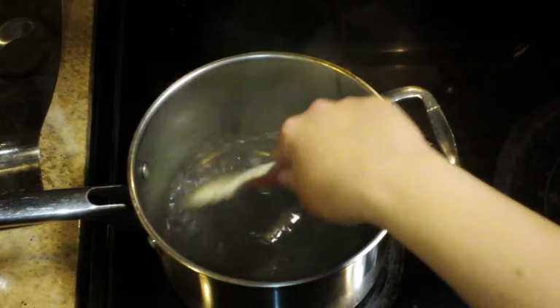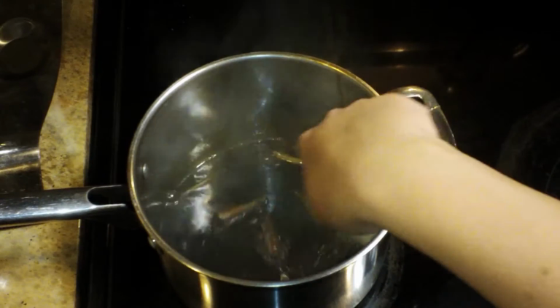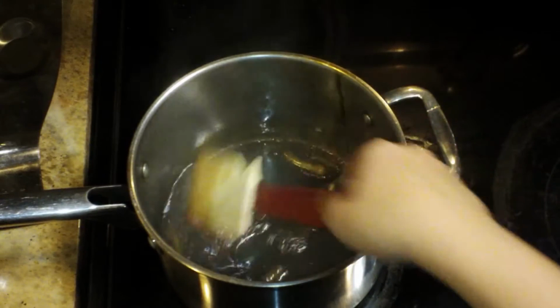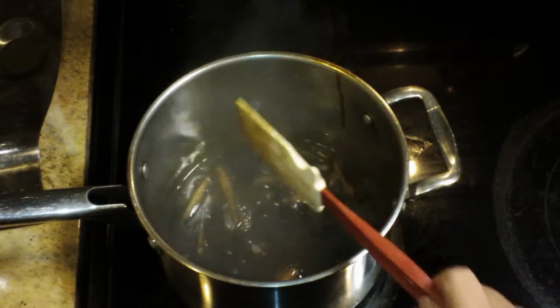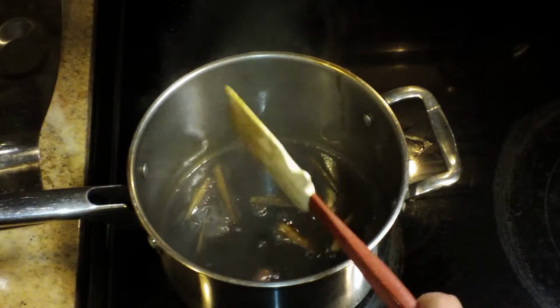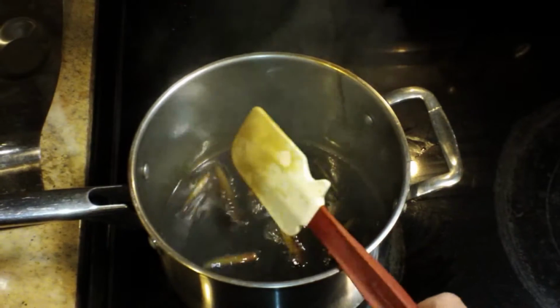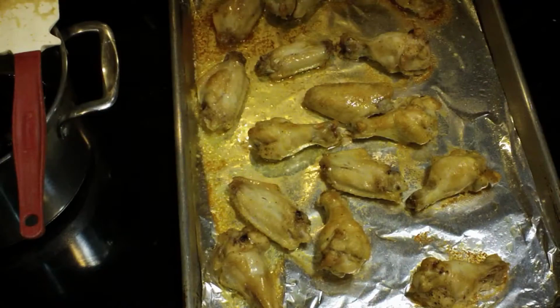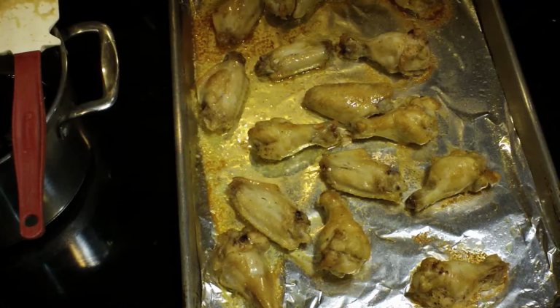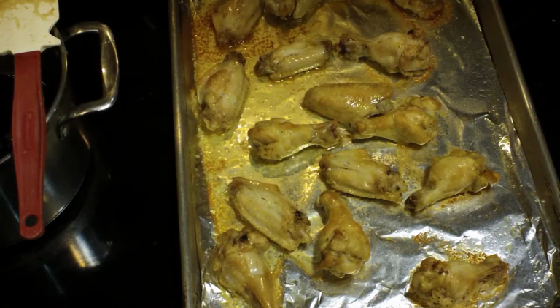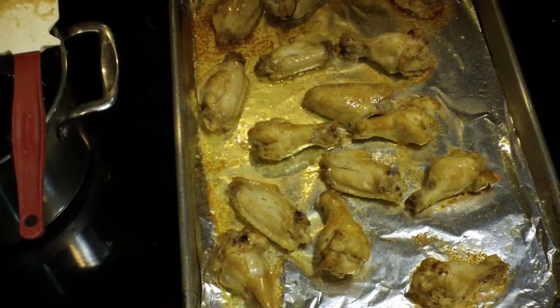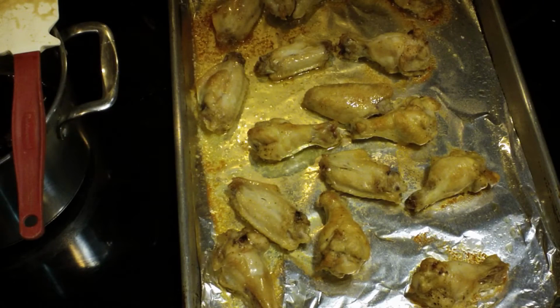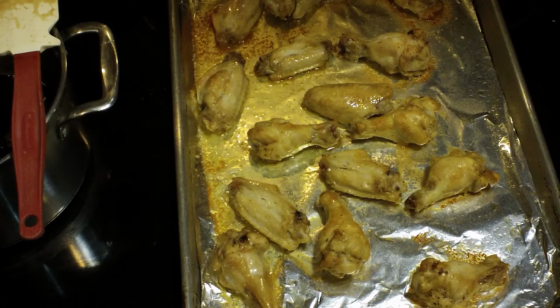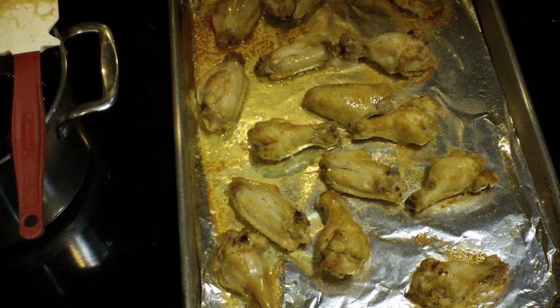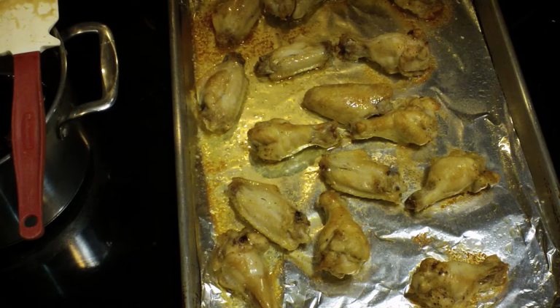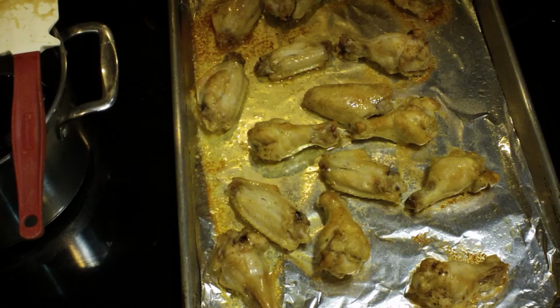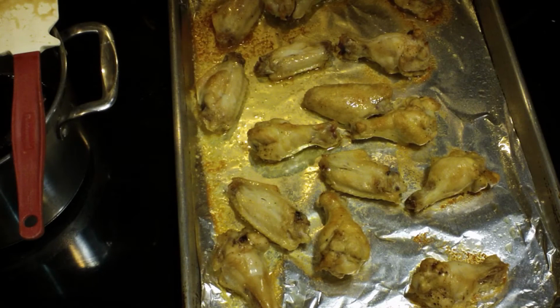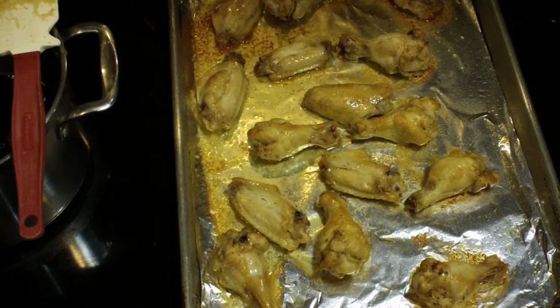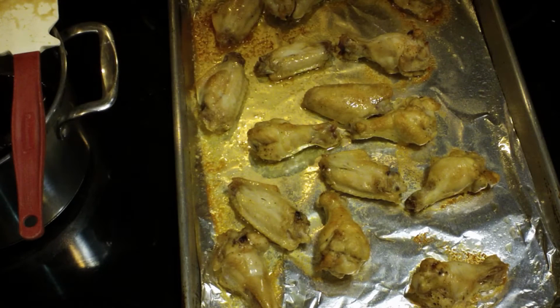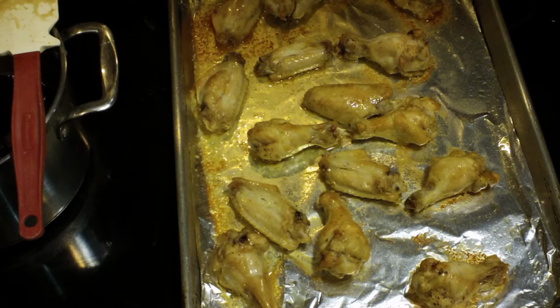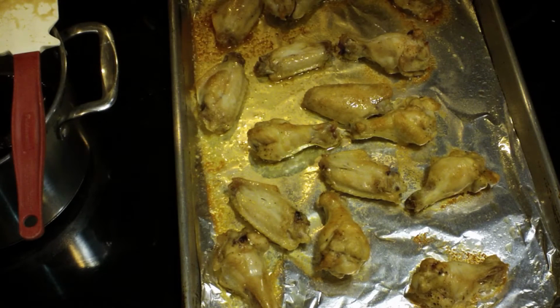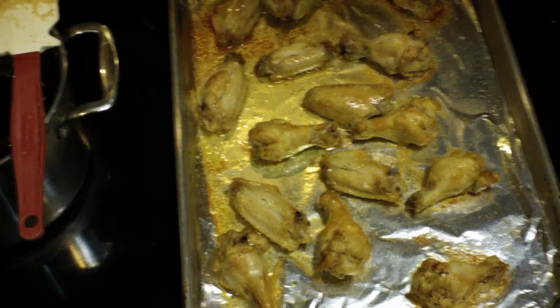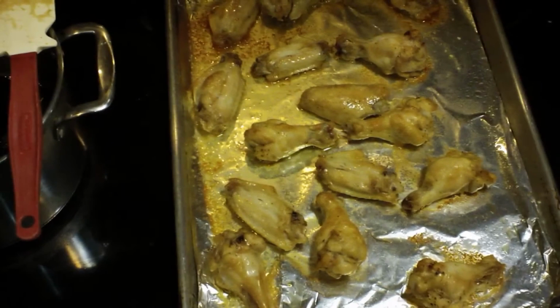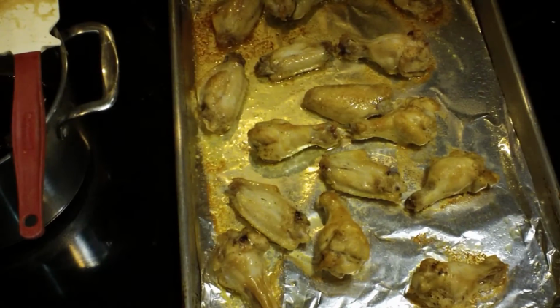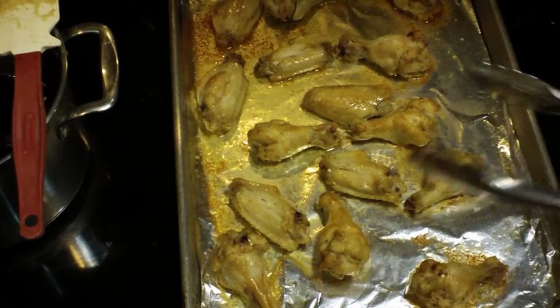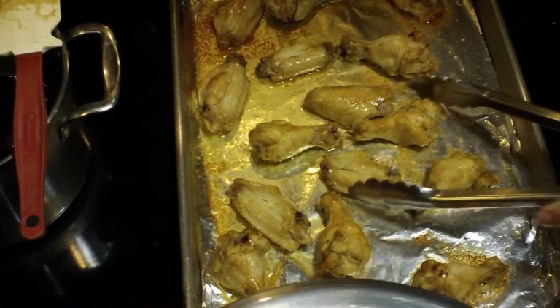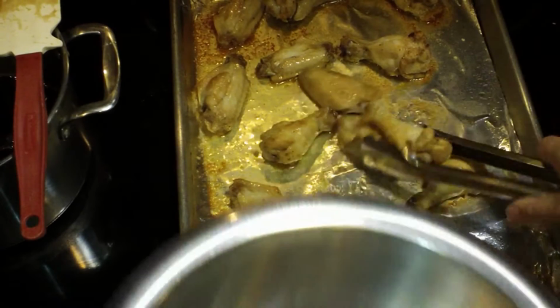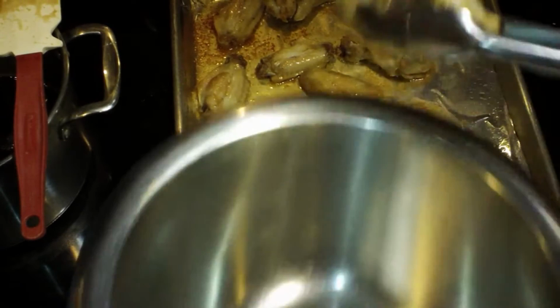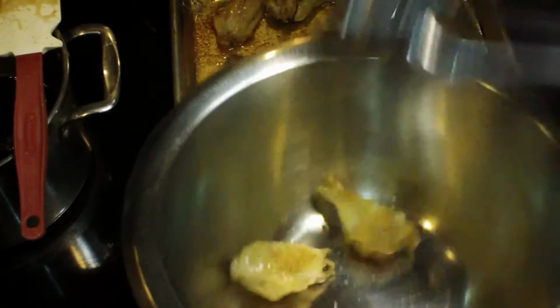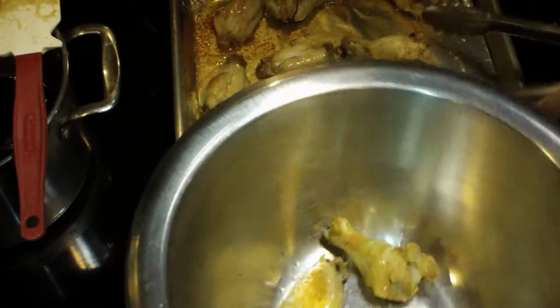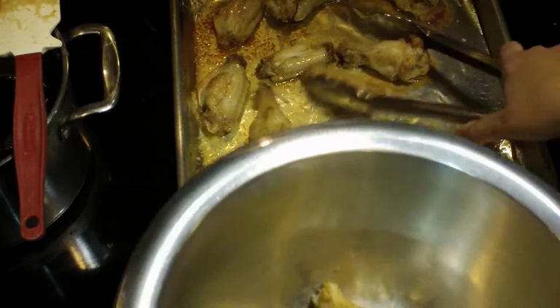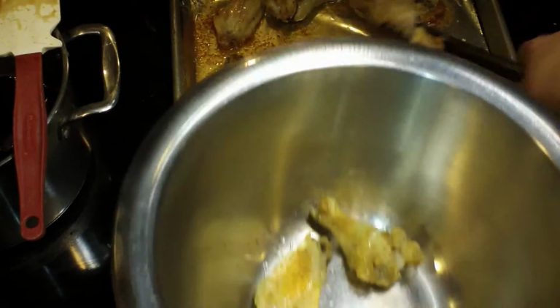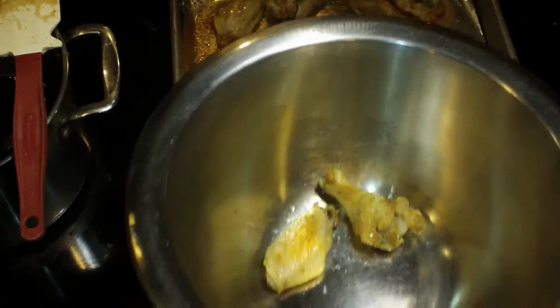It's probably been about 10 or 12 minutes, and my chicken wings are coming out of the oven. They have been in there for 40 minutes, so the chicken wings cooked for 40 minutes at 400 degrees.